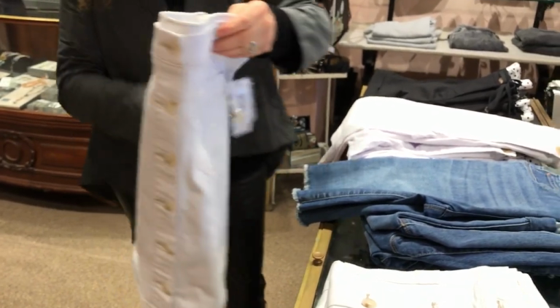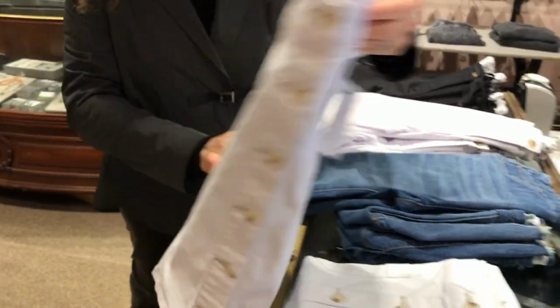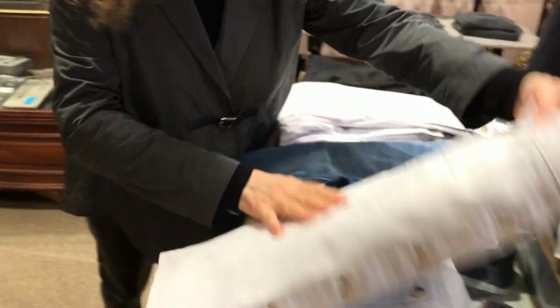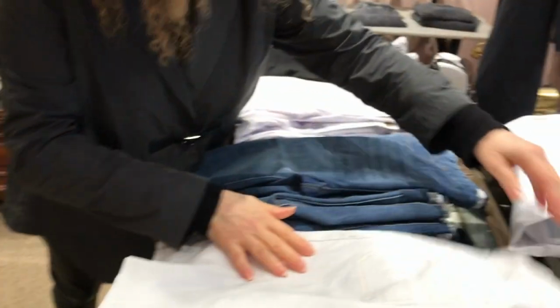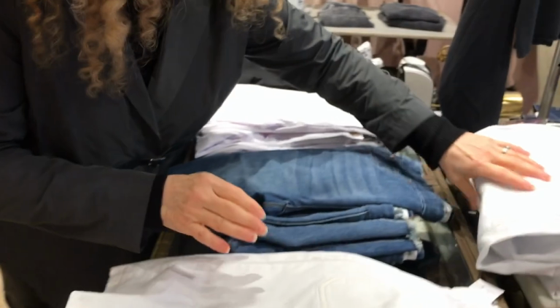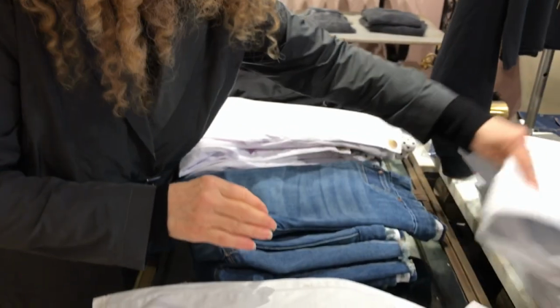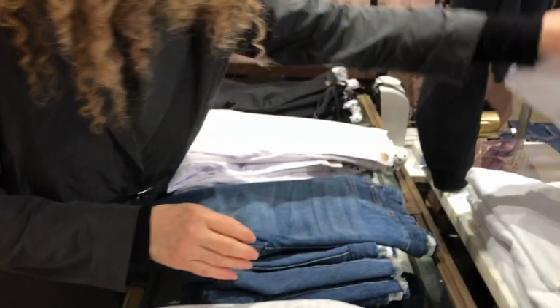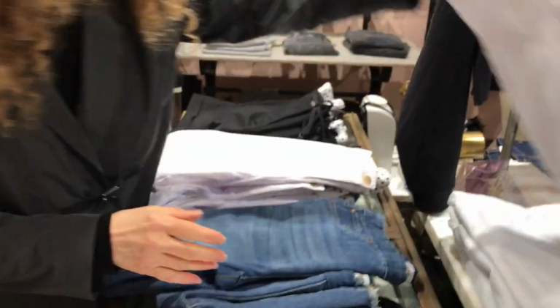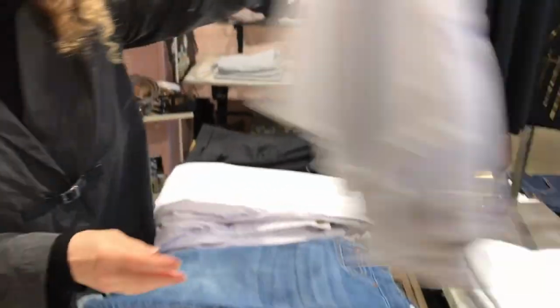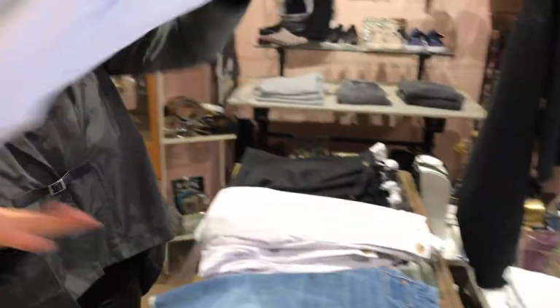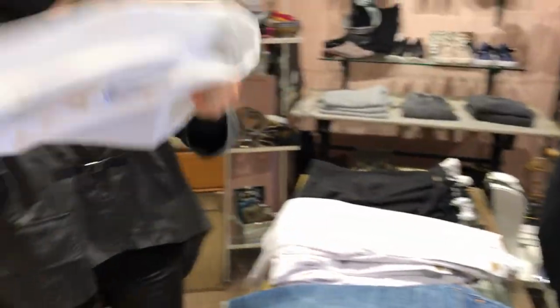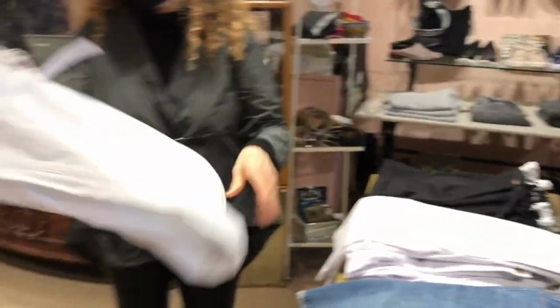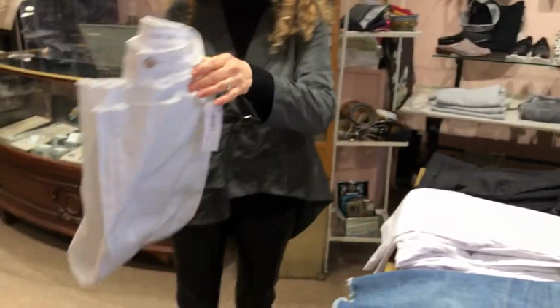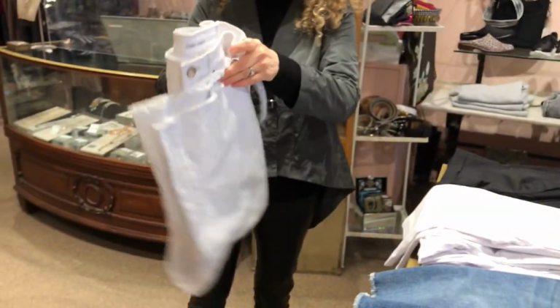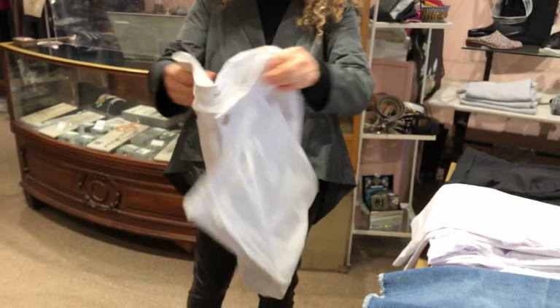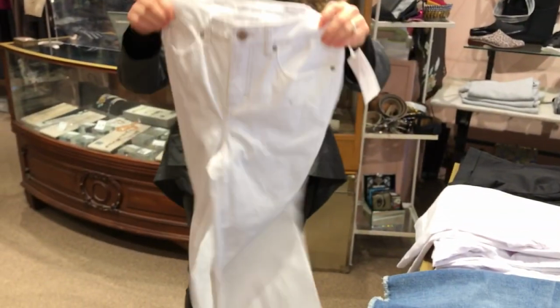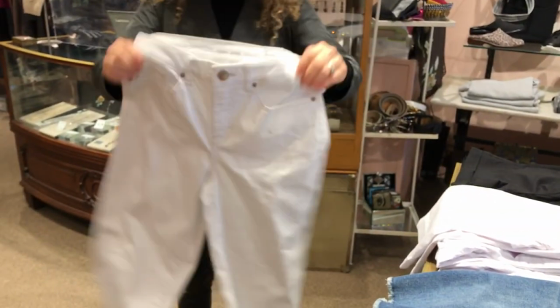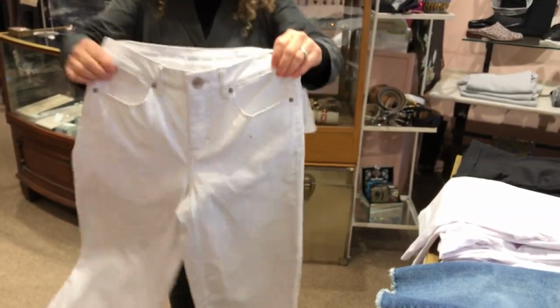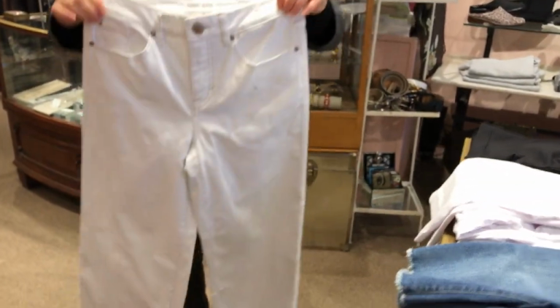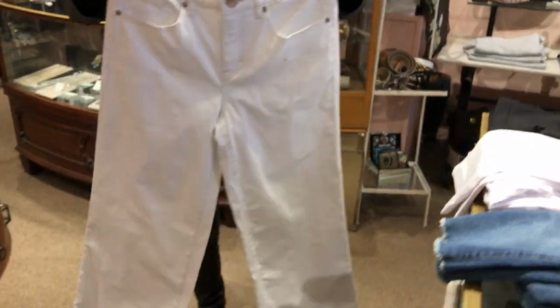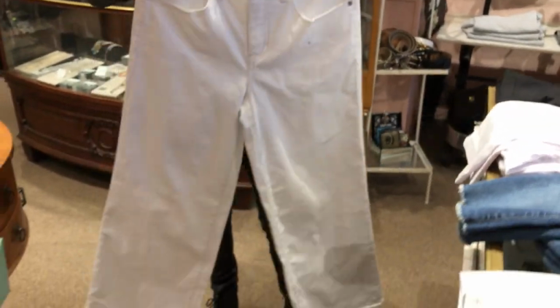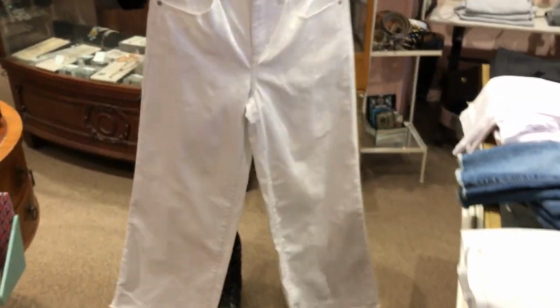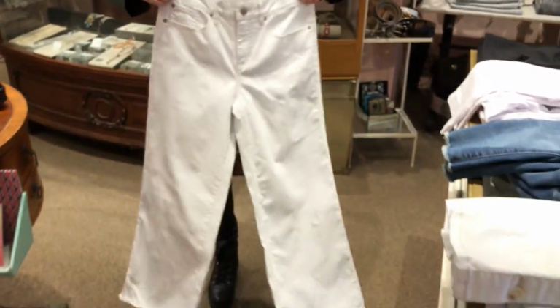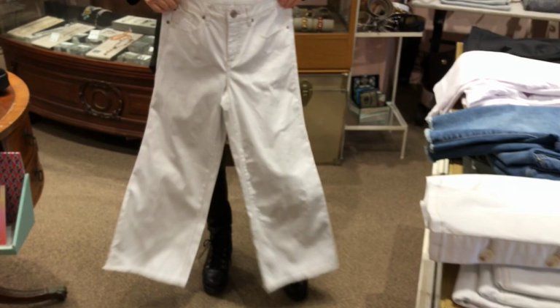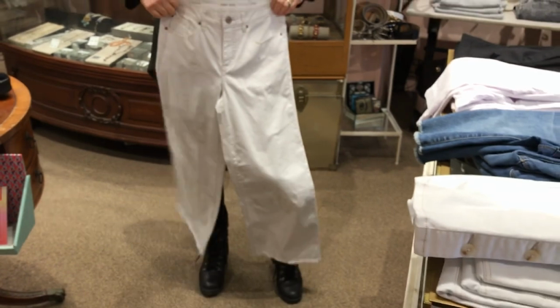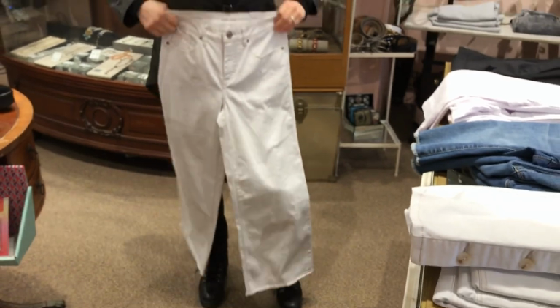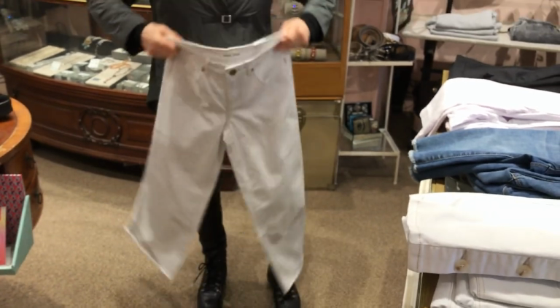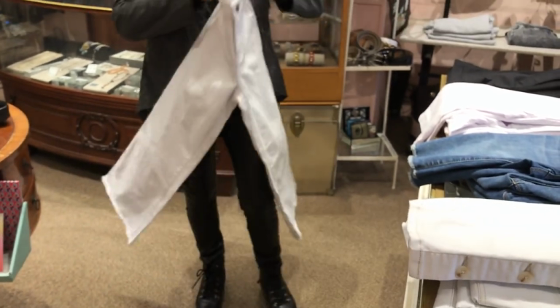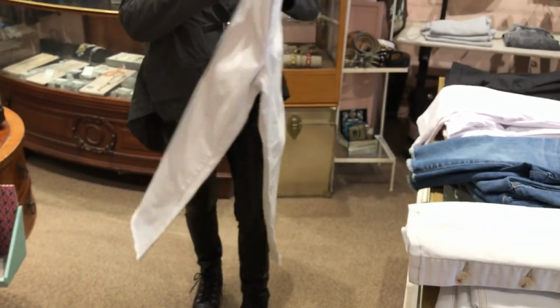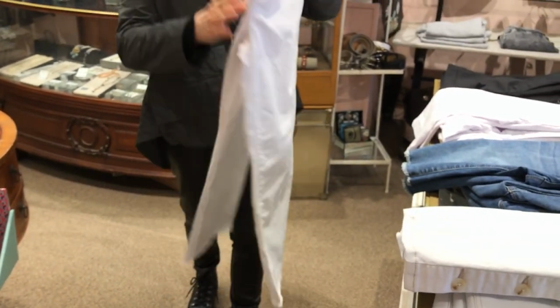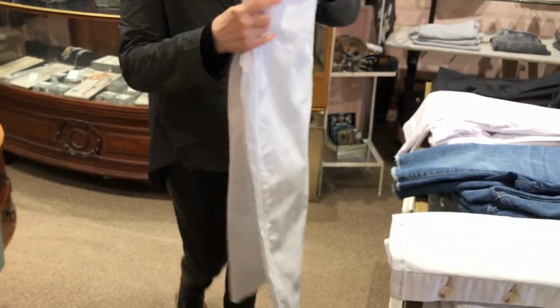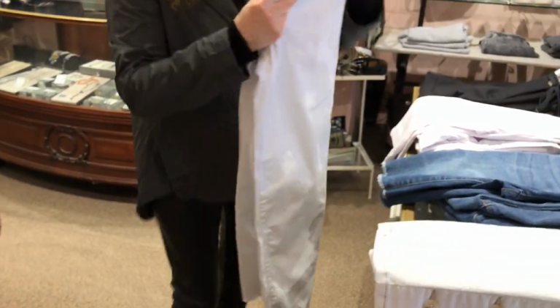And on these white wider leg jeans, there also is the contrast stitching, showing the wider leg these days.